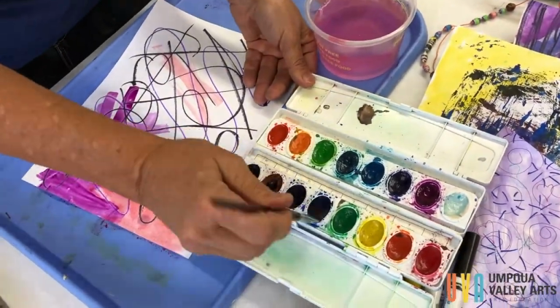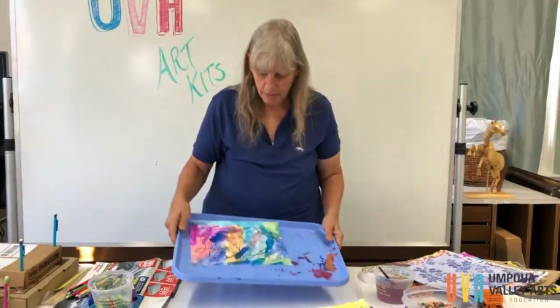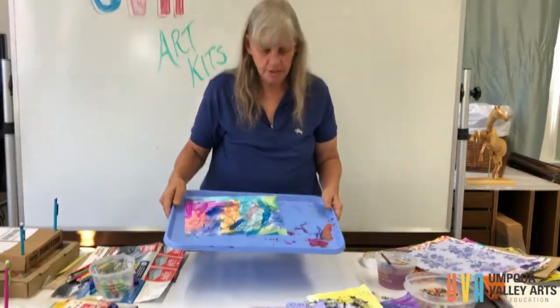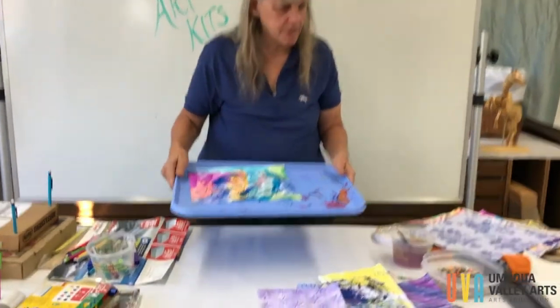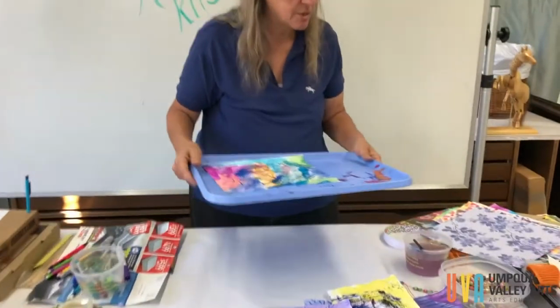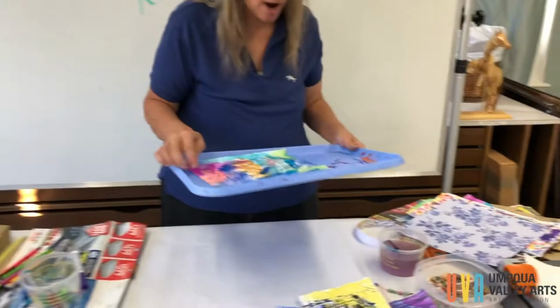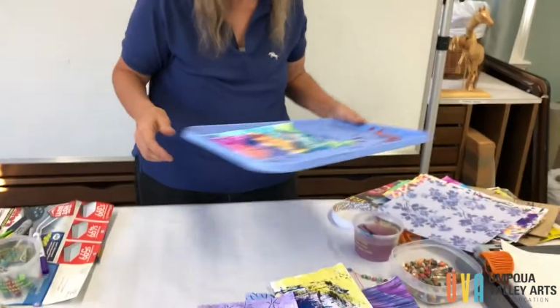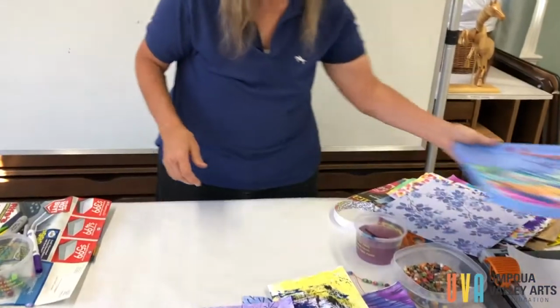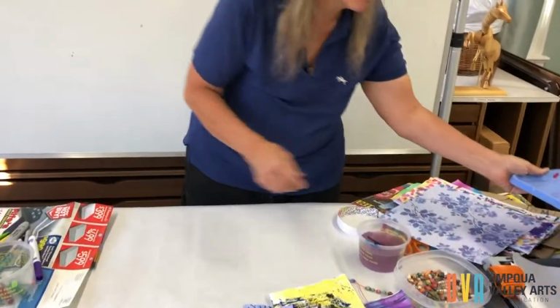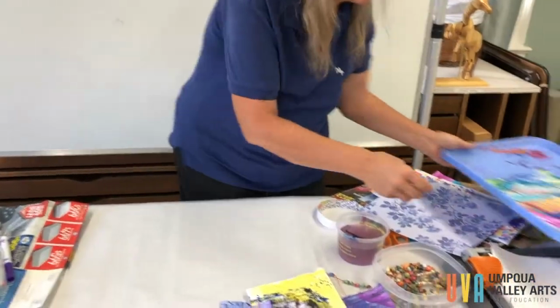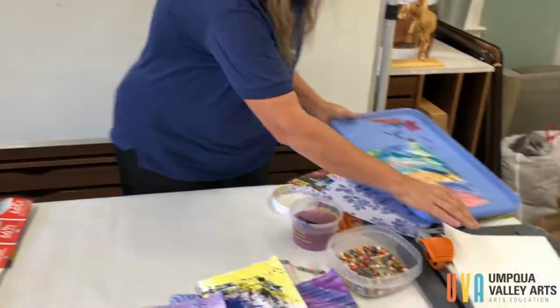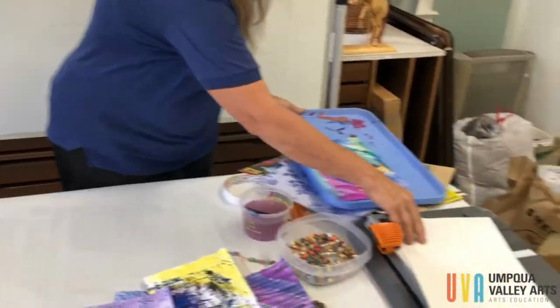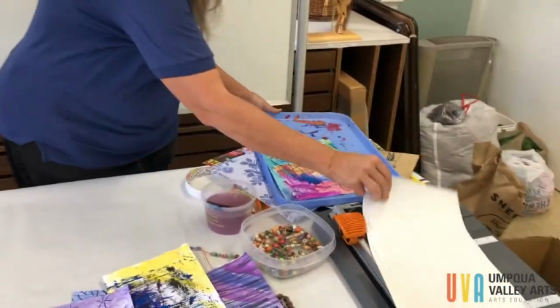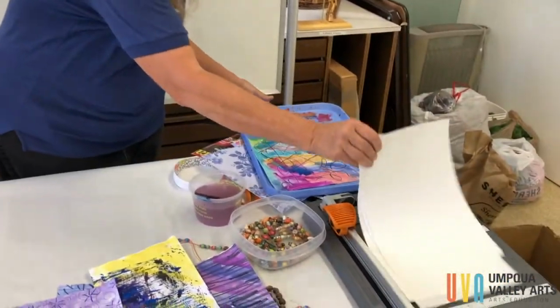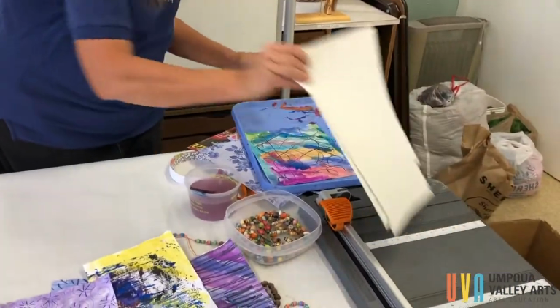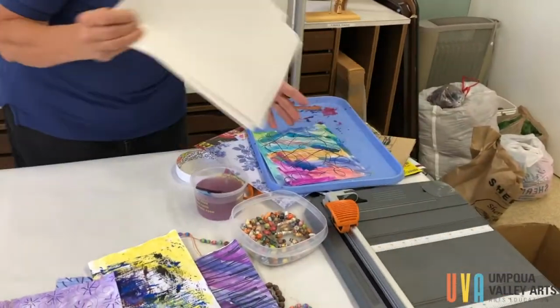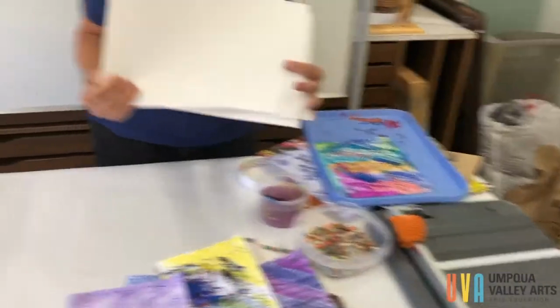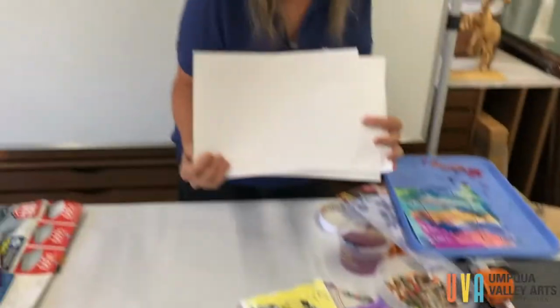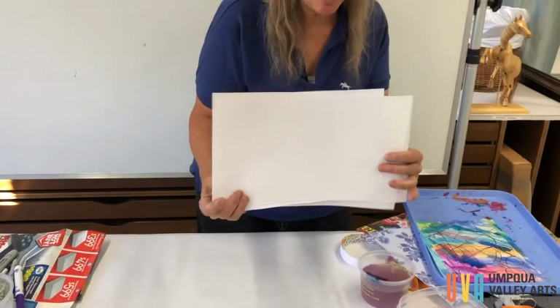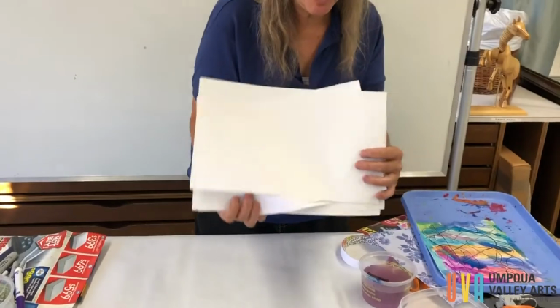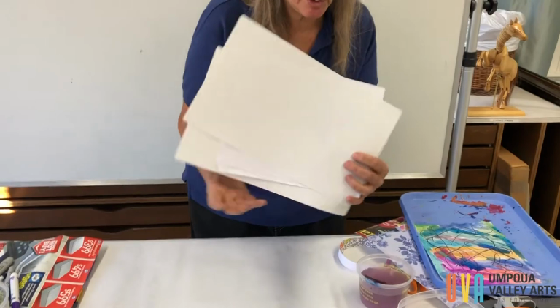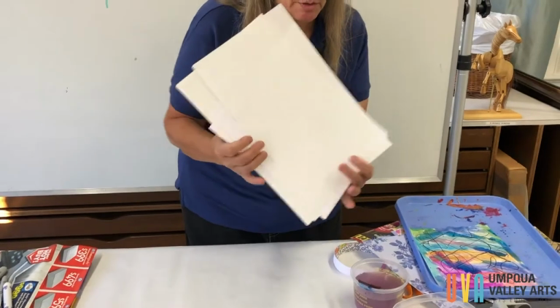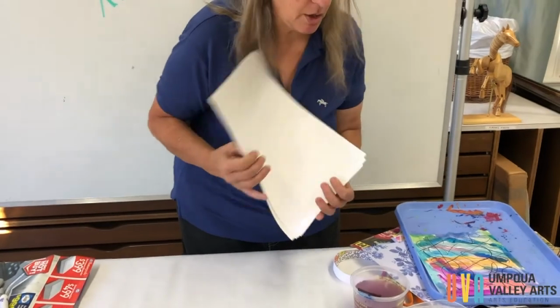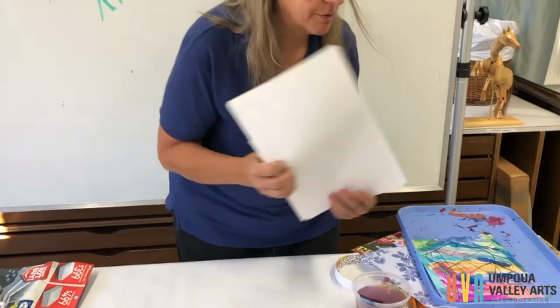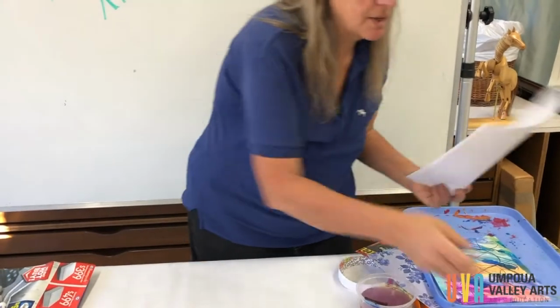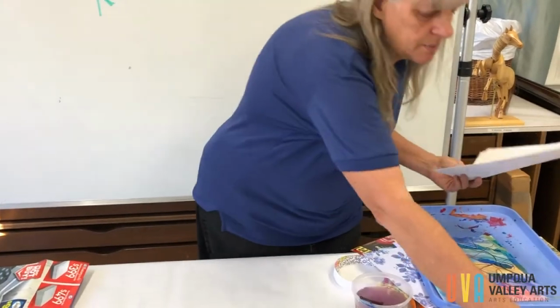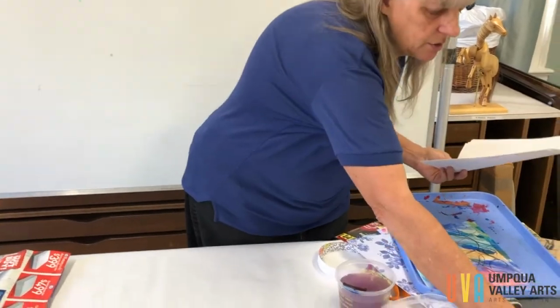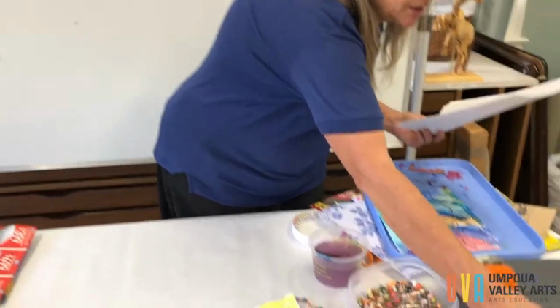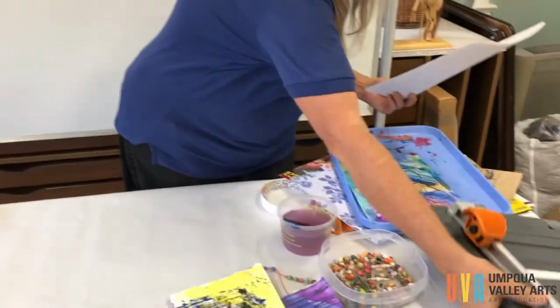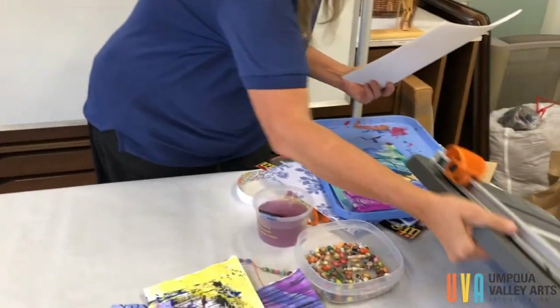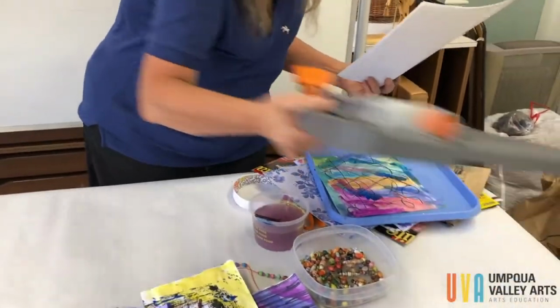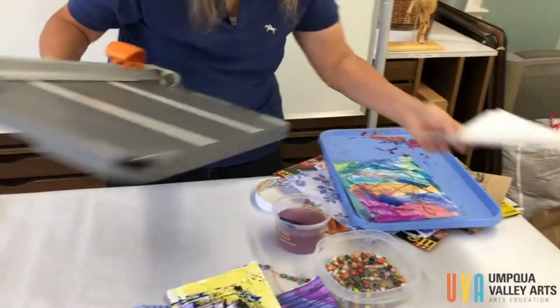I'm going to set this aside to dry, but I have some others that are already dry. This is a bigger paper. You can do it on all different sizes, depending on how big you want your beads.